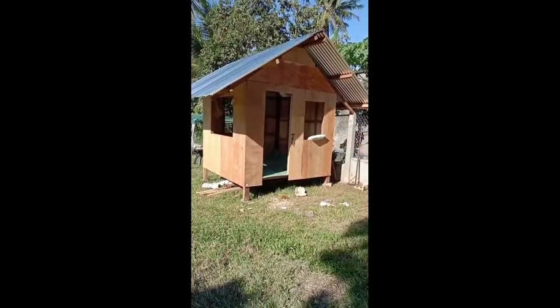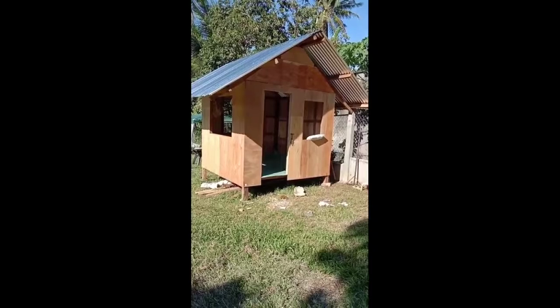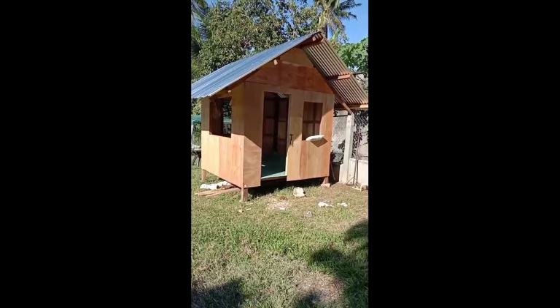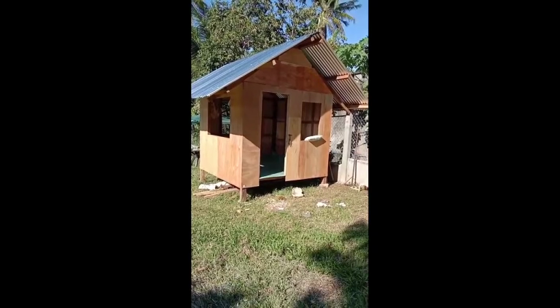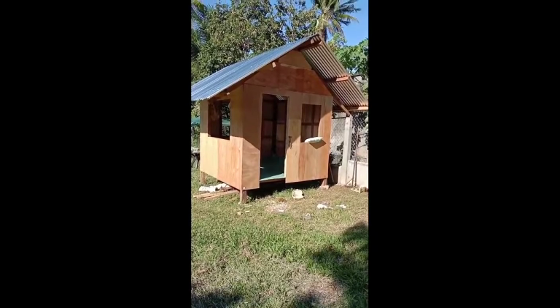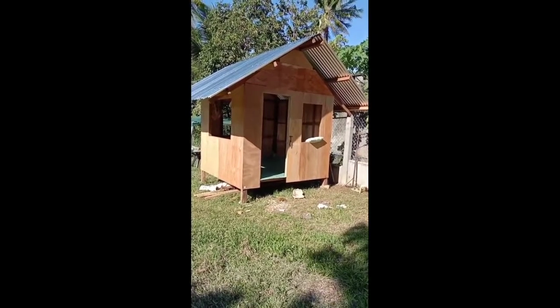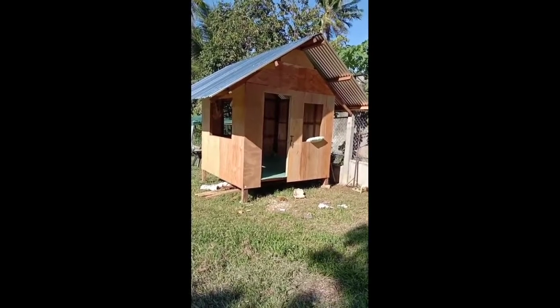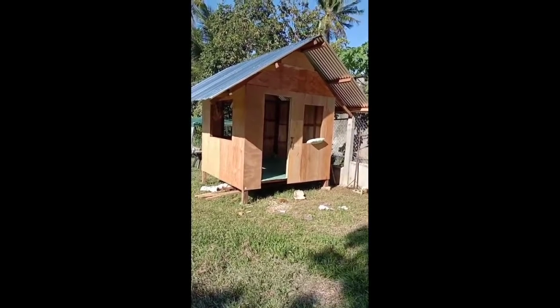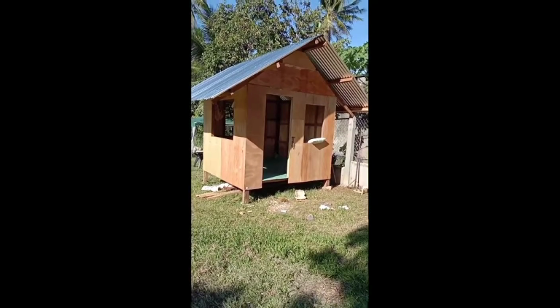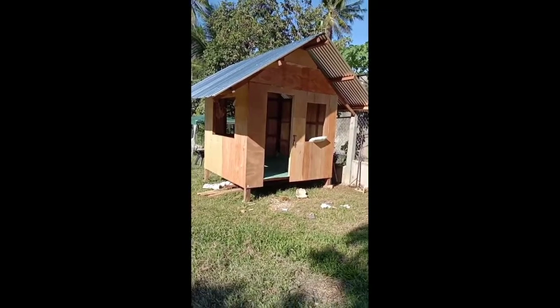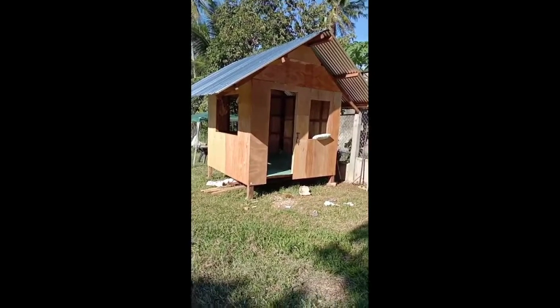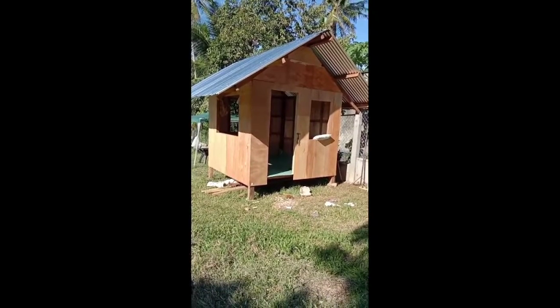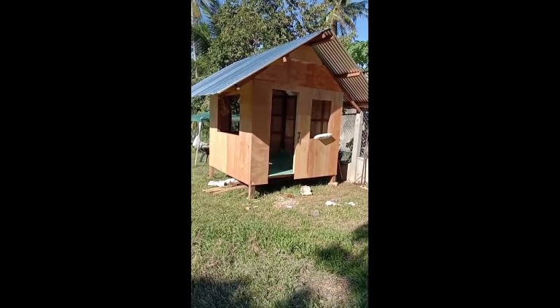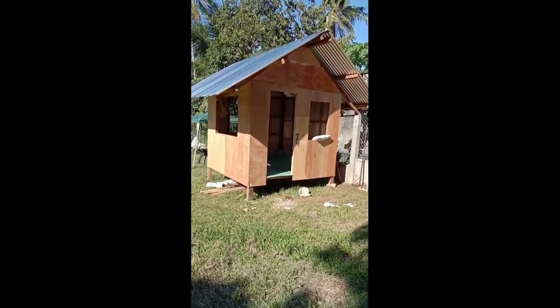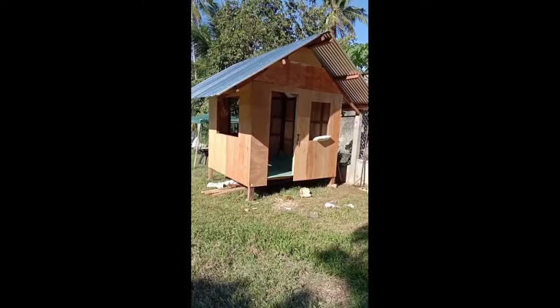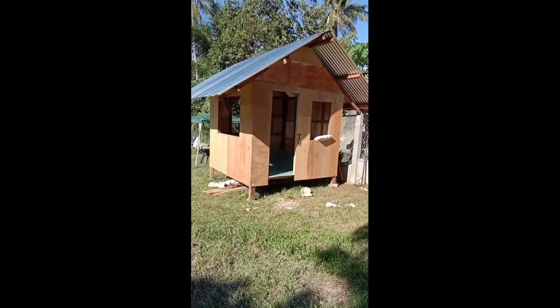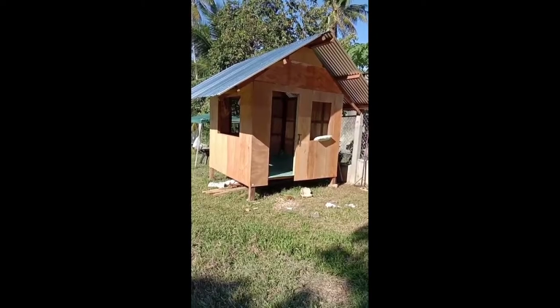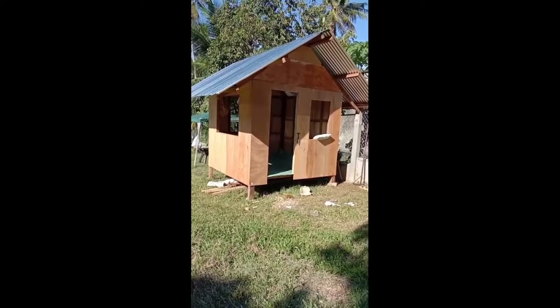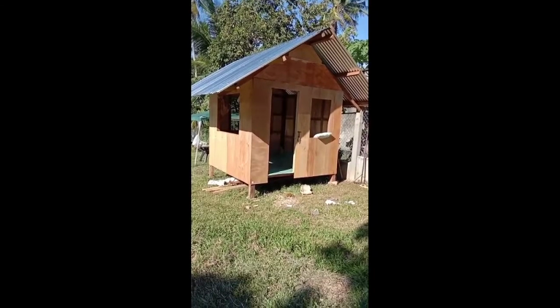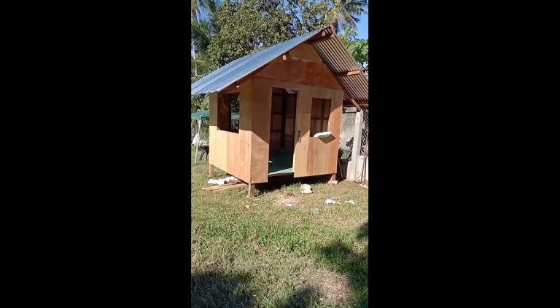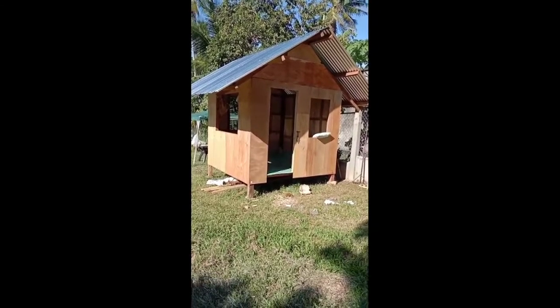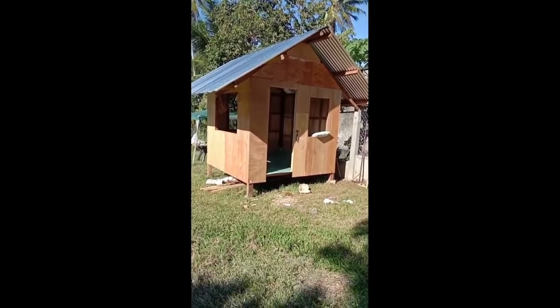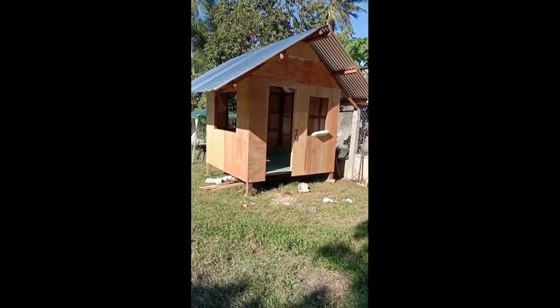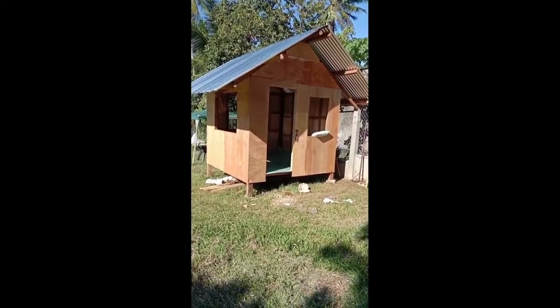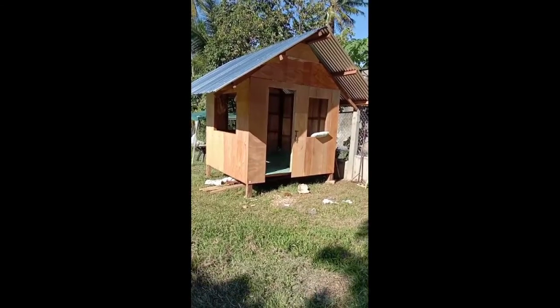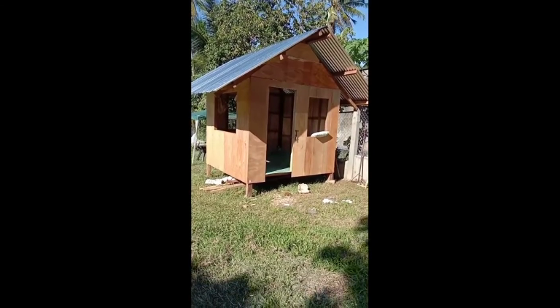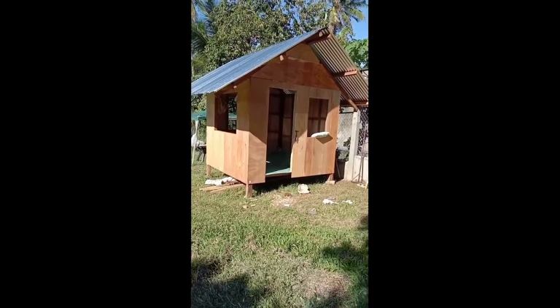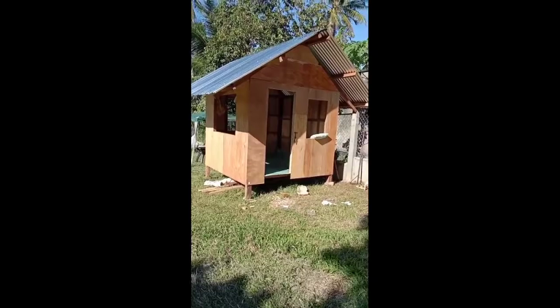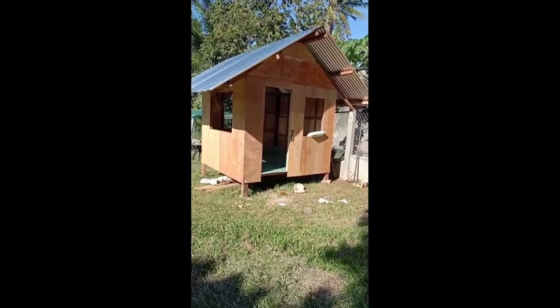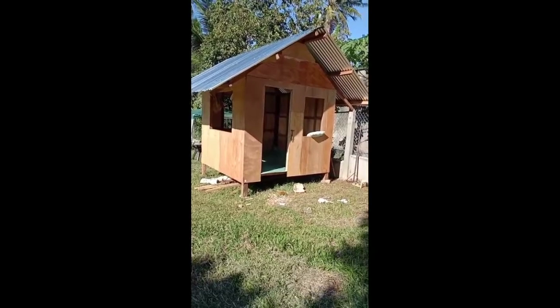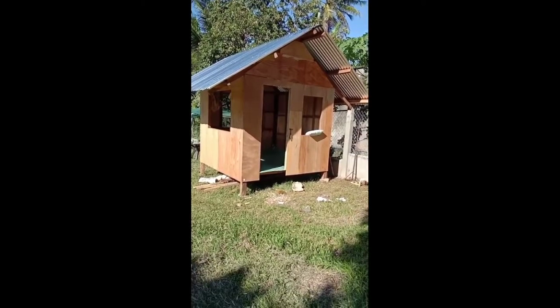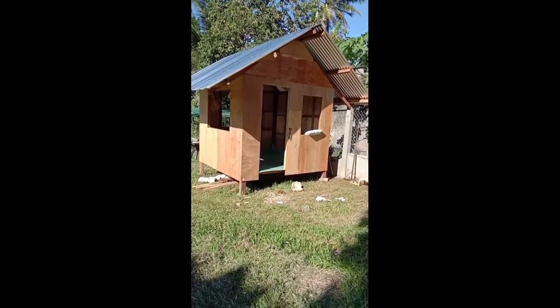Hello everyone, this is our new little log cabin. We'll sleep in it sometimes over the weekends. Now we've got to make a seating area in front as well later.